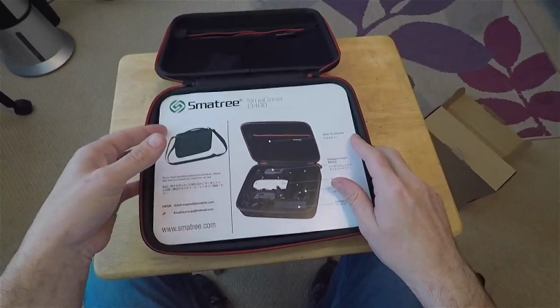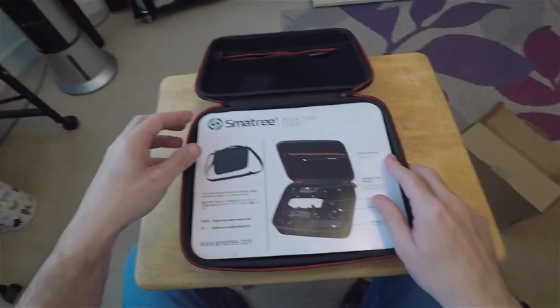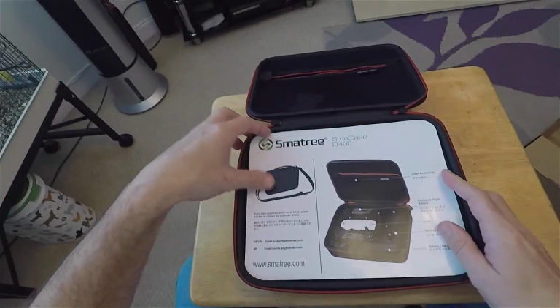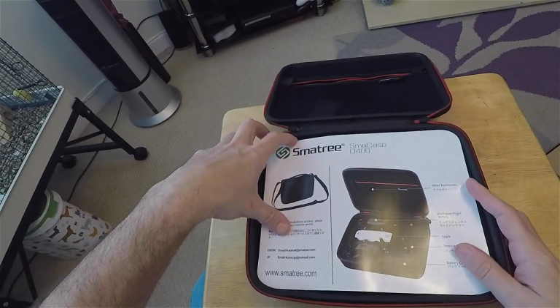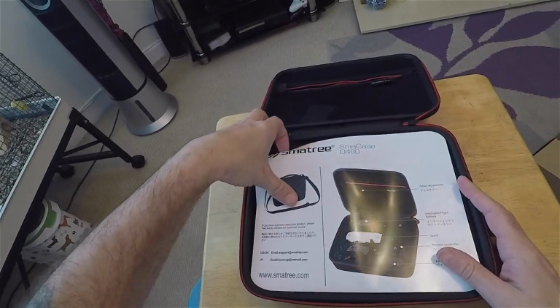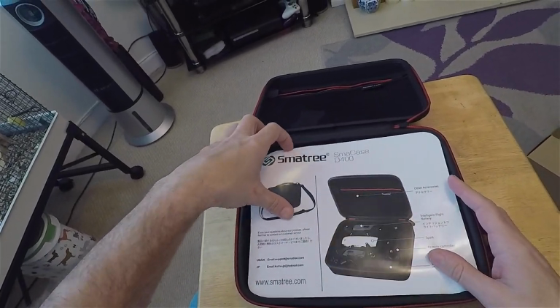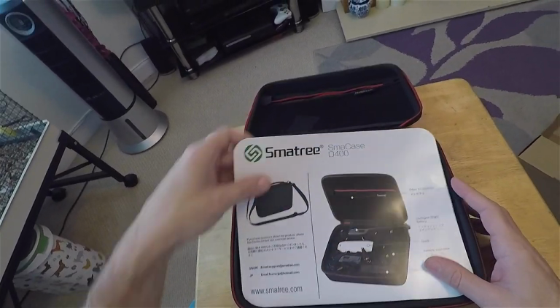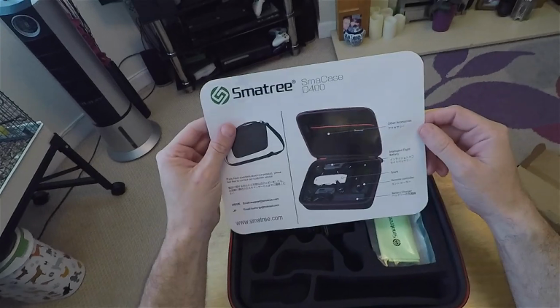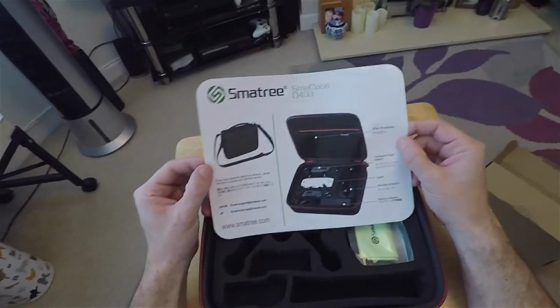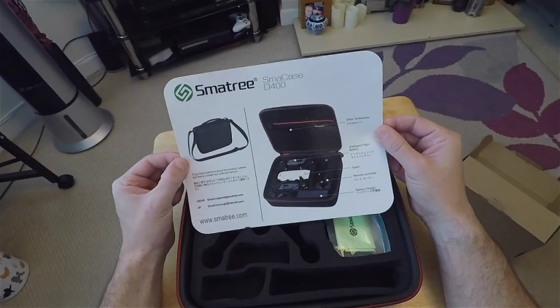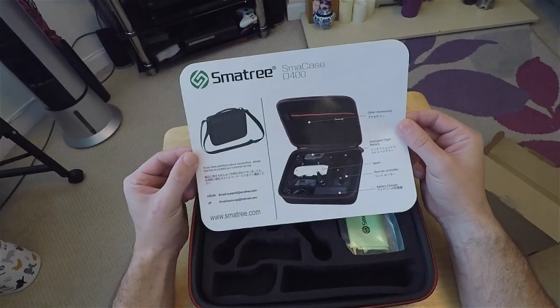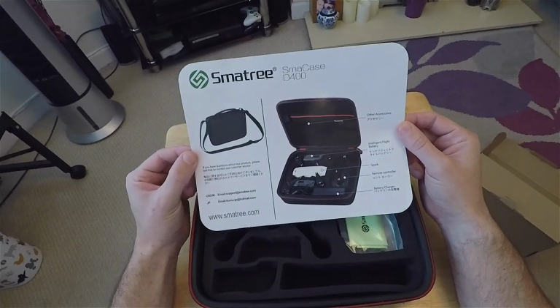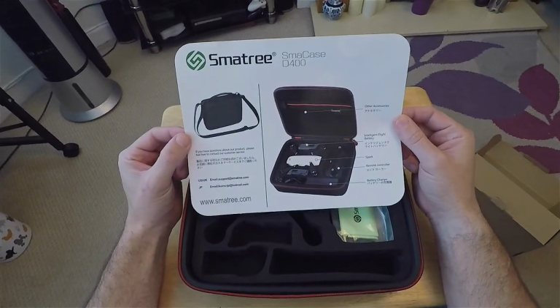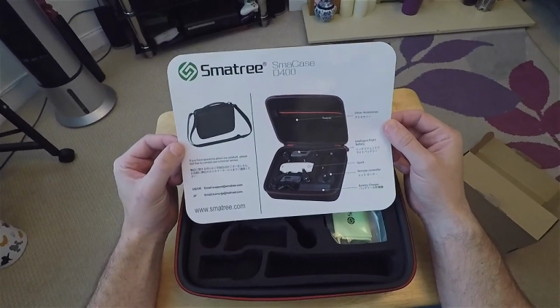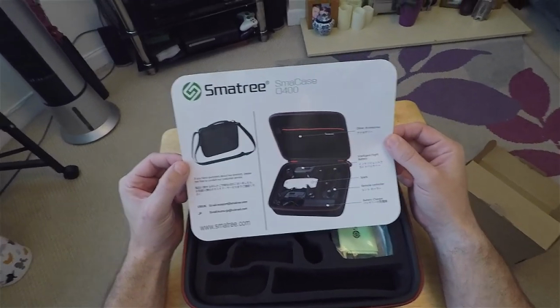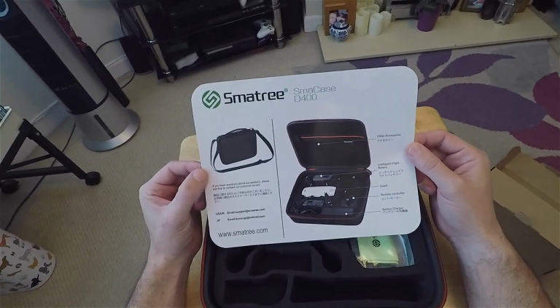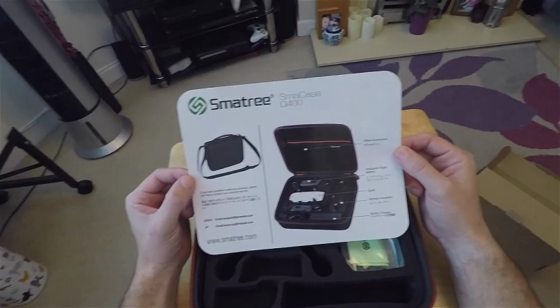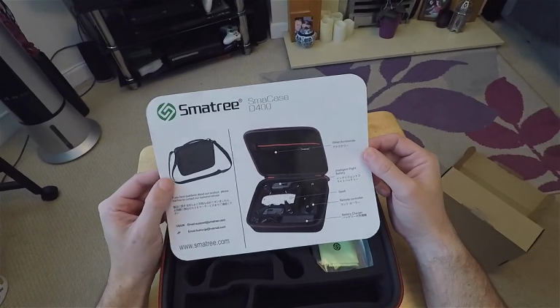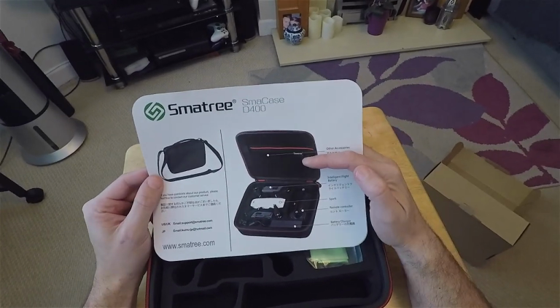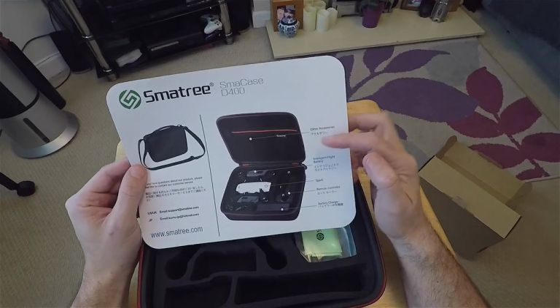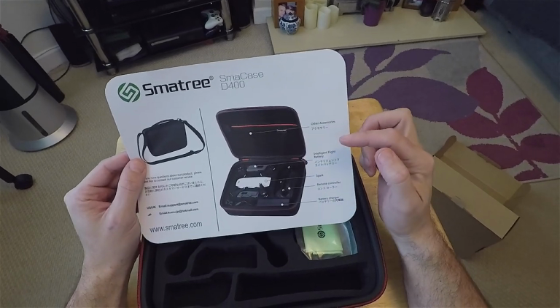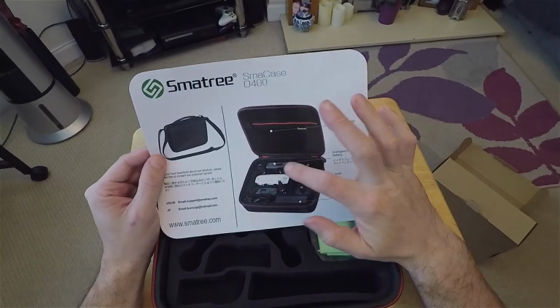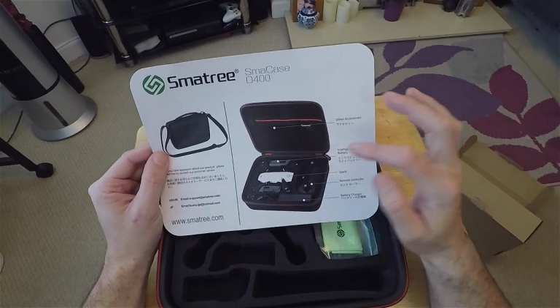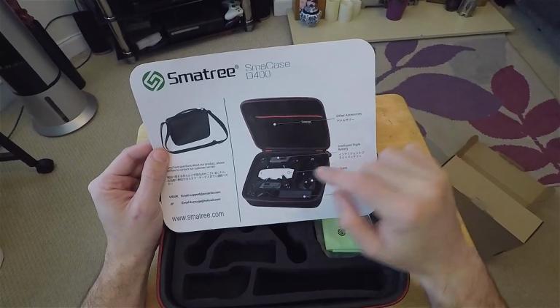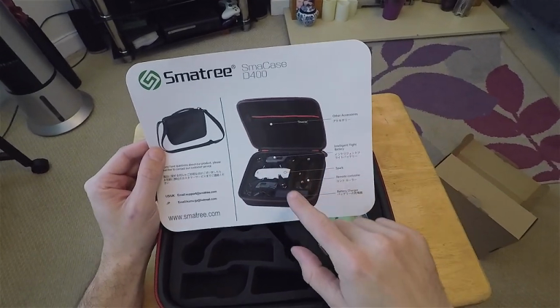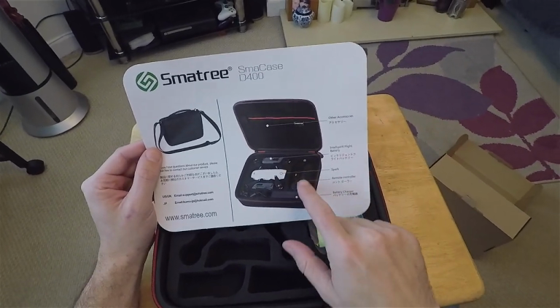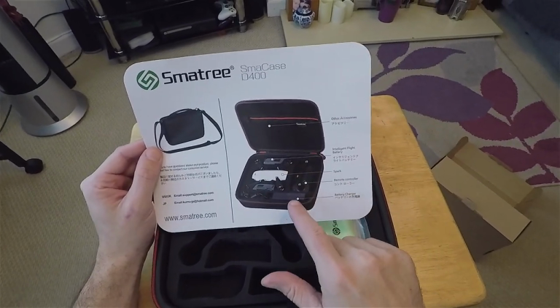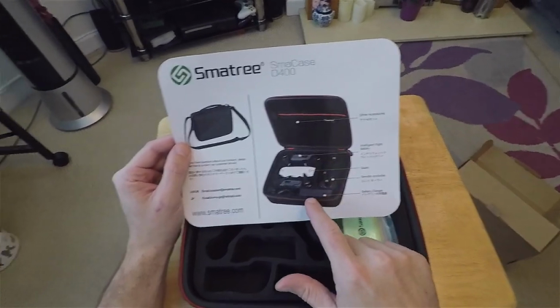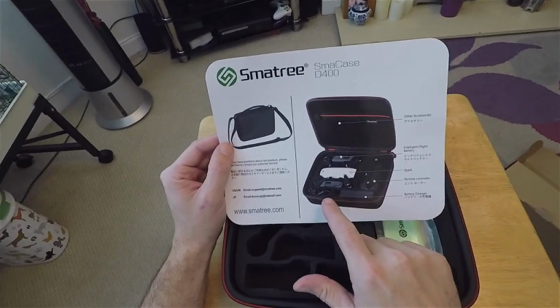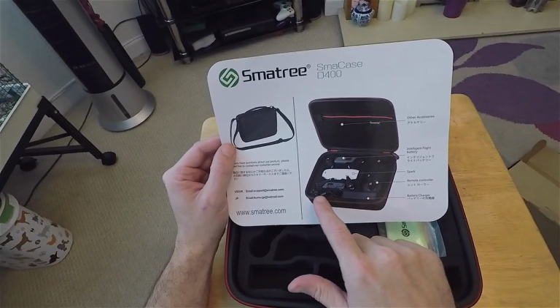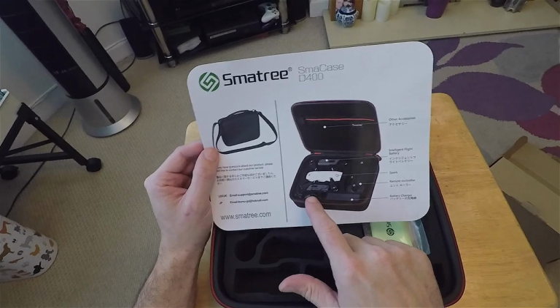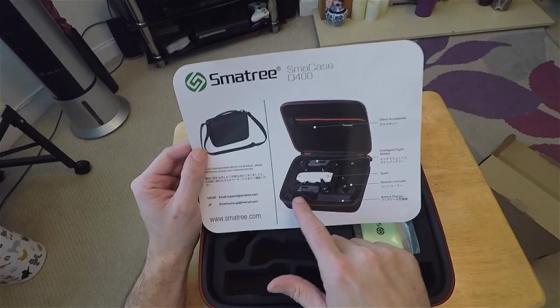And what's it got? Smartcase D400. Accessories, battery, spark, controller, charger. It doesn't show the UK plug, so we'll have to see.